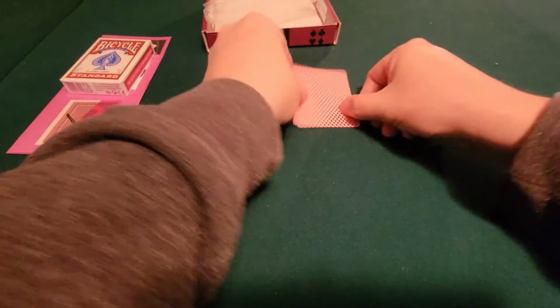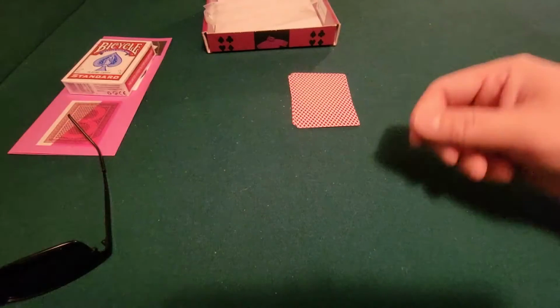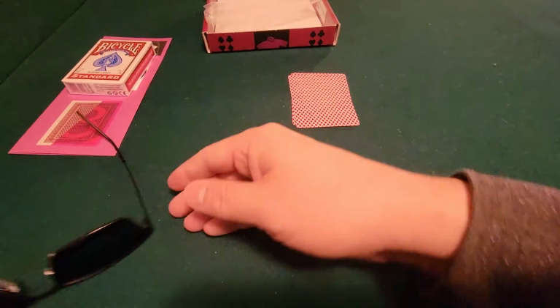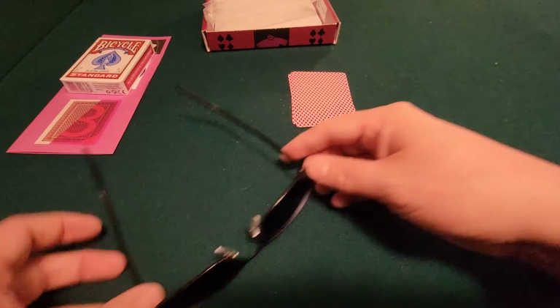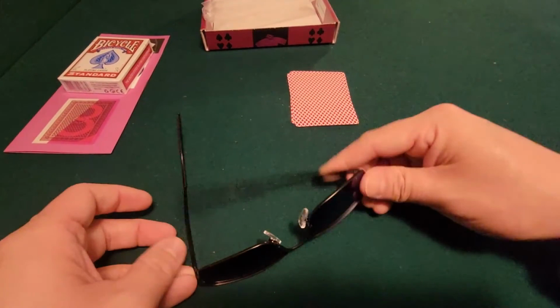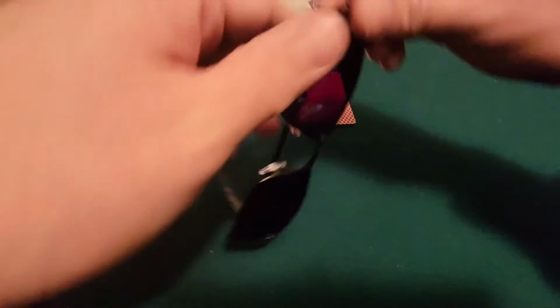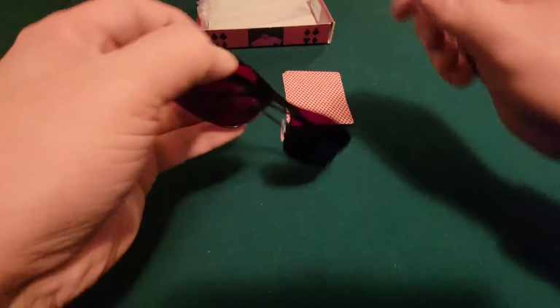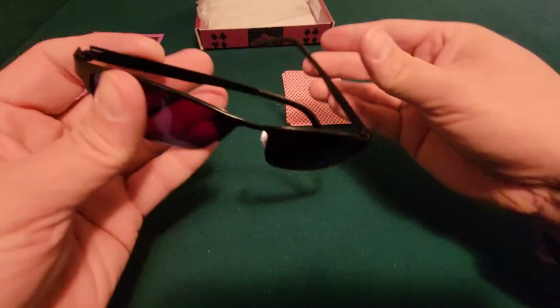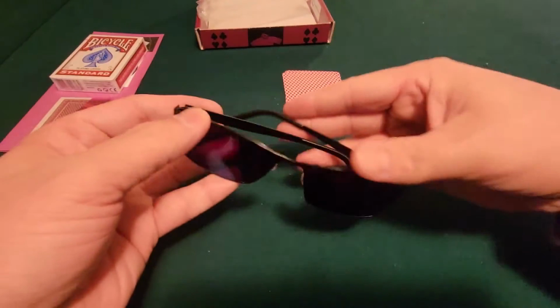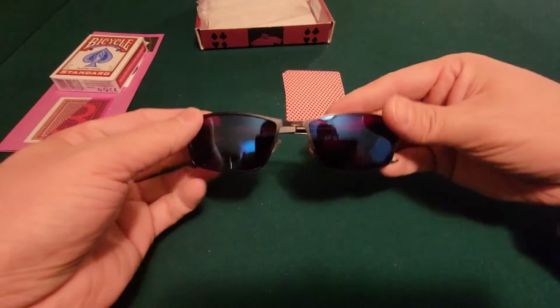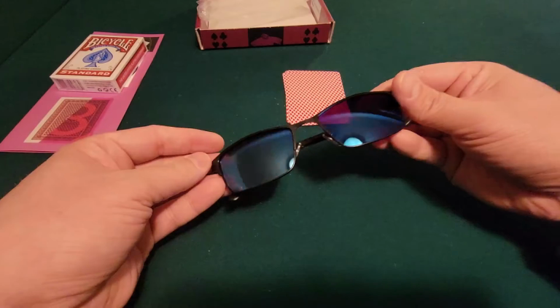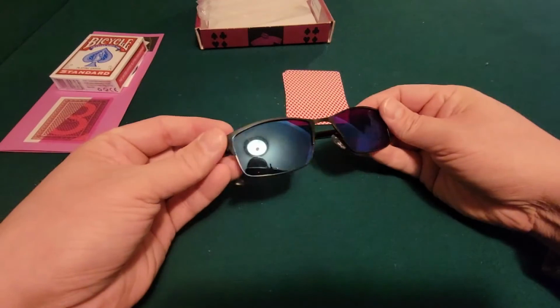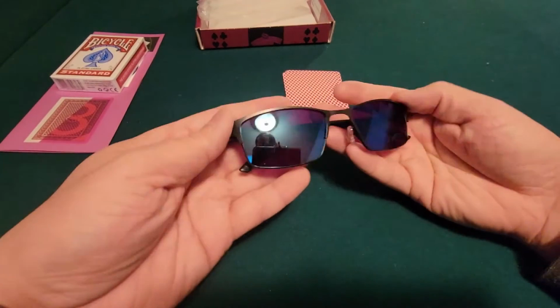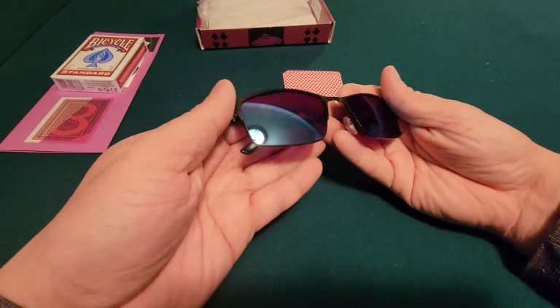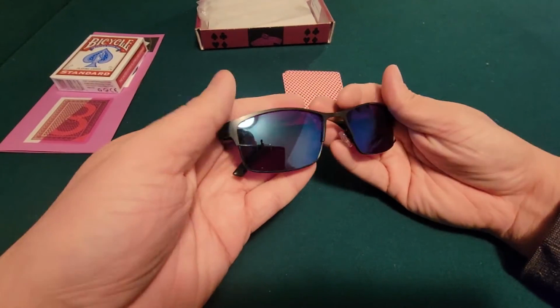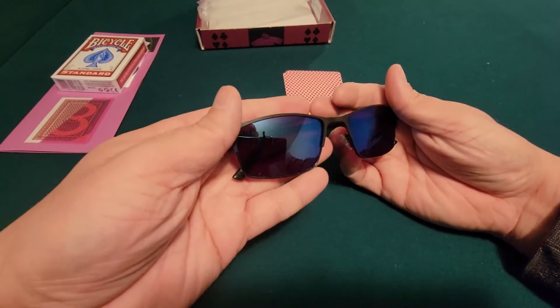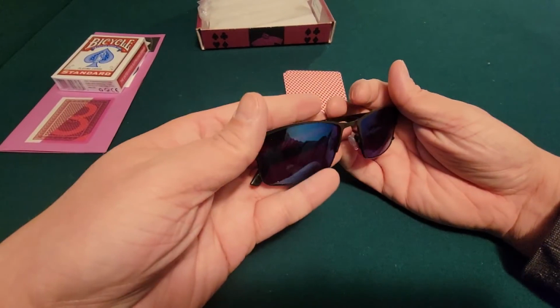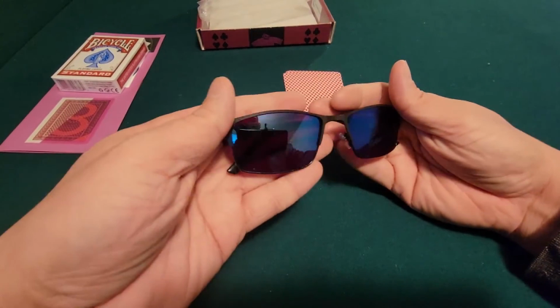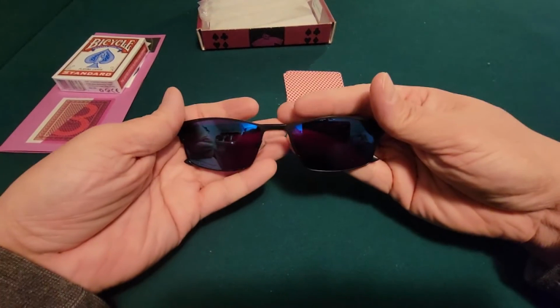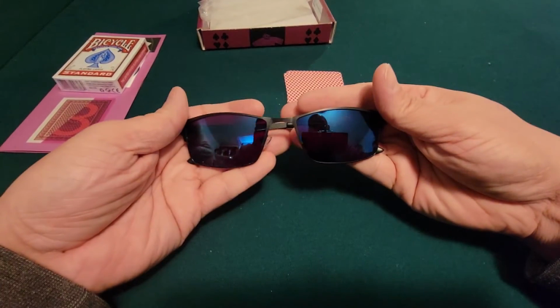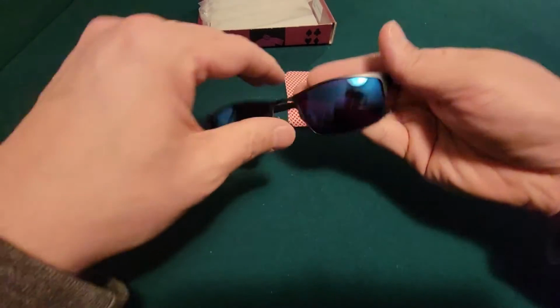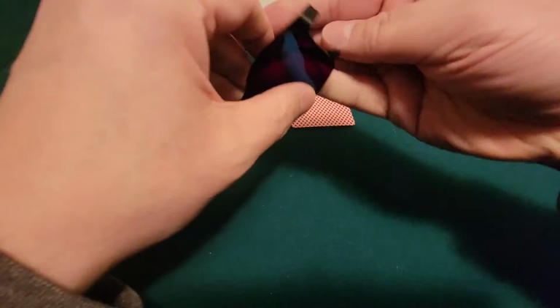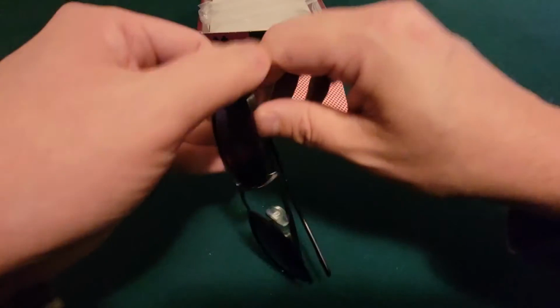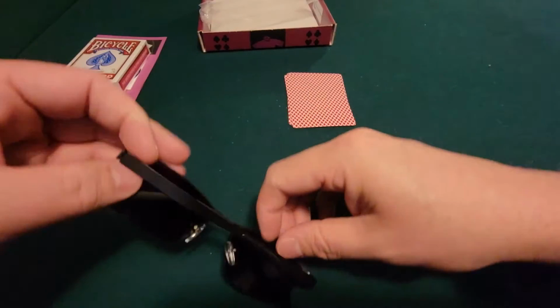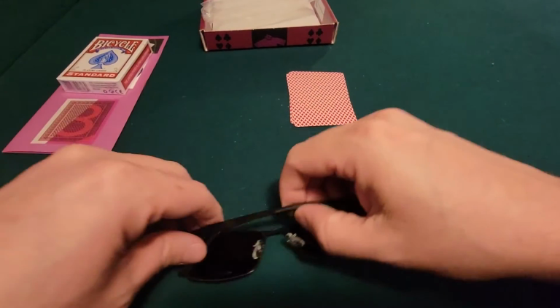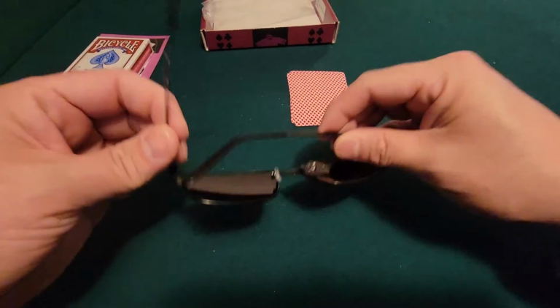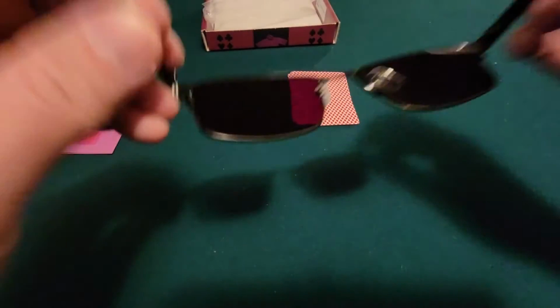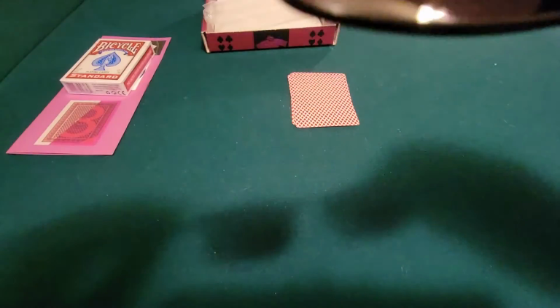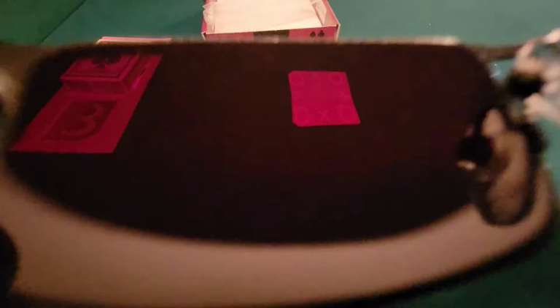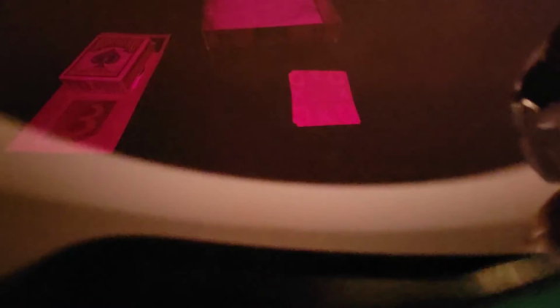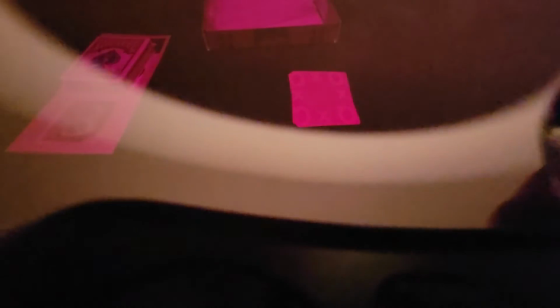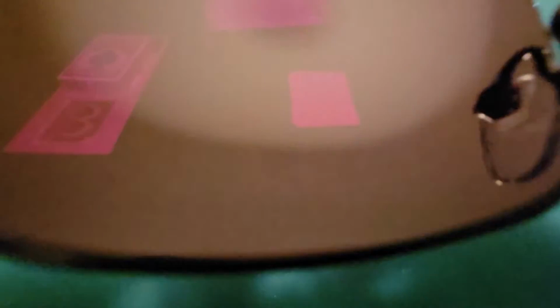This is our new sunglasses. When you're wearing them, it's got a blue tint on it, but your vision is the same purple vision like the other sunglasses.